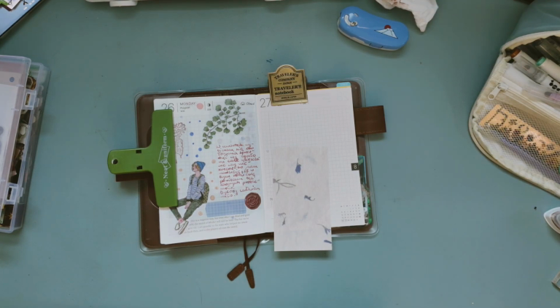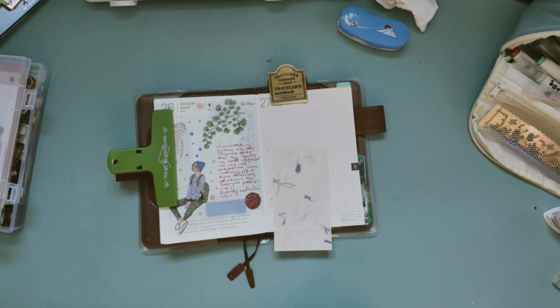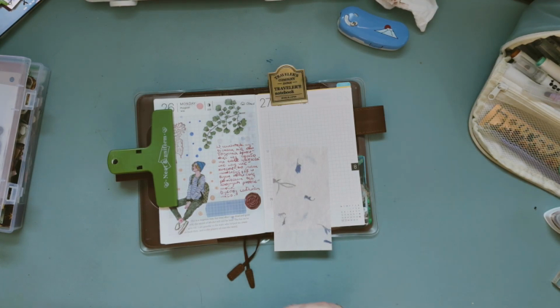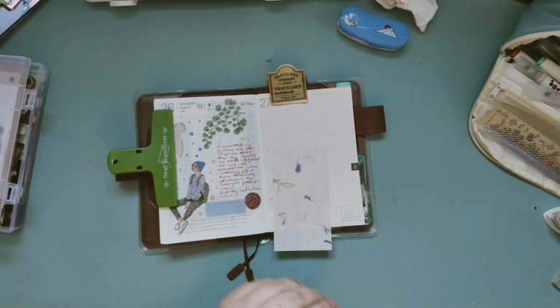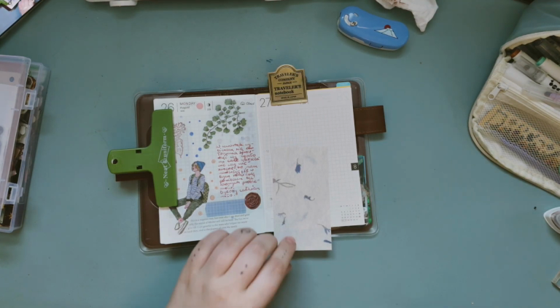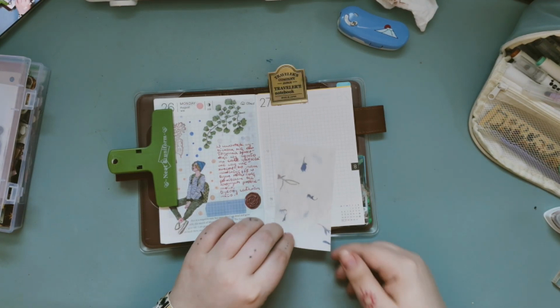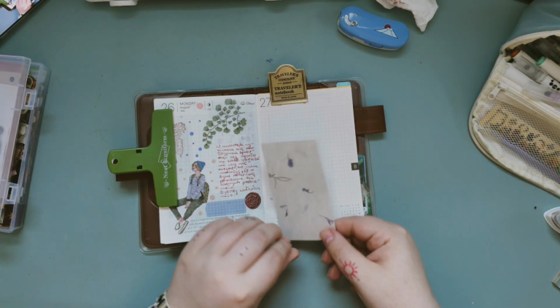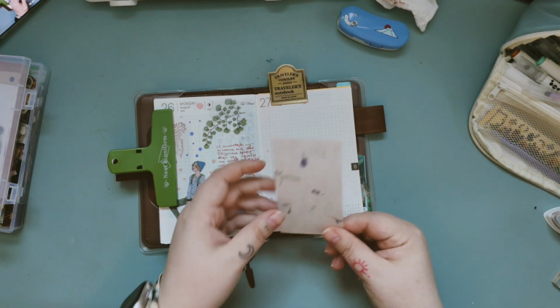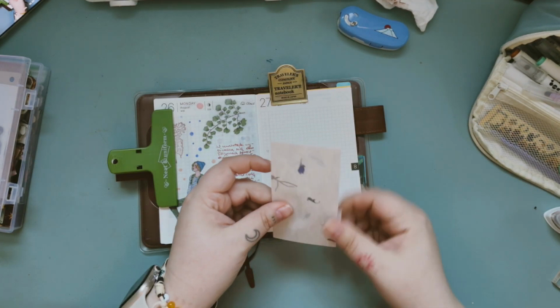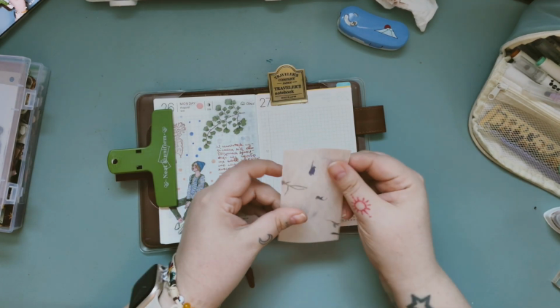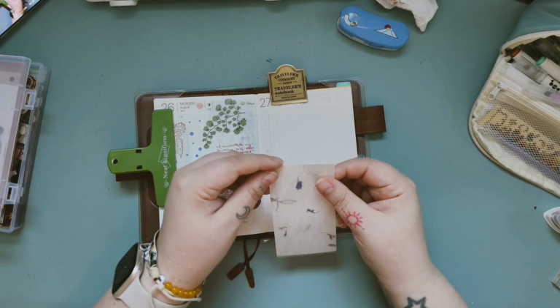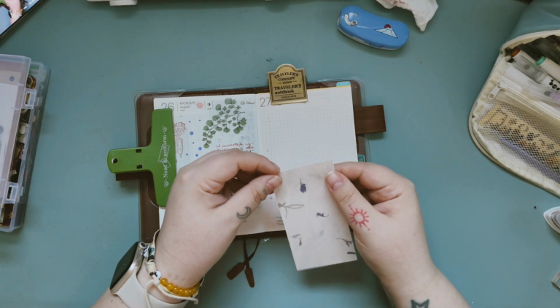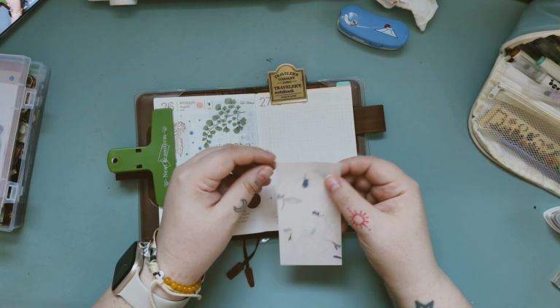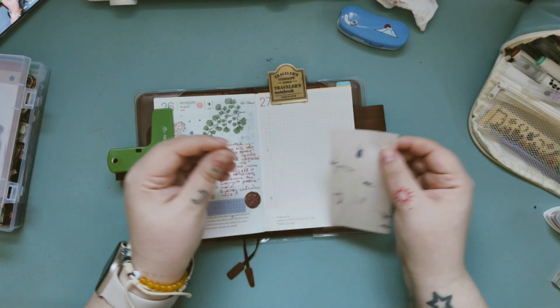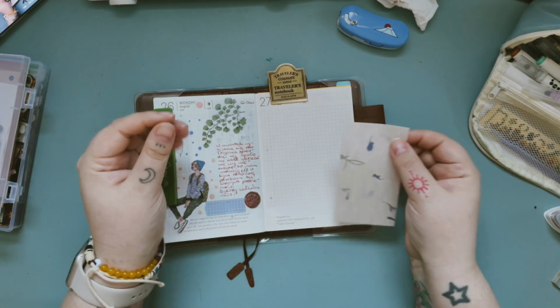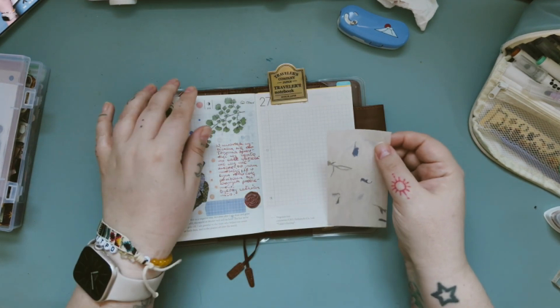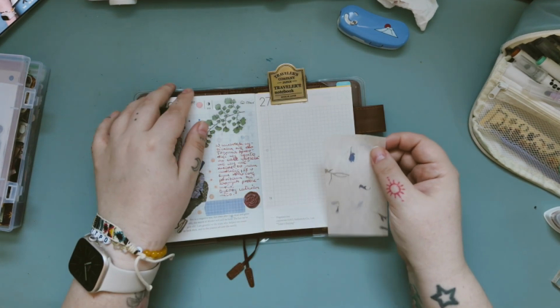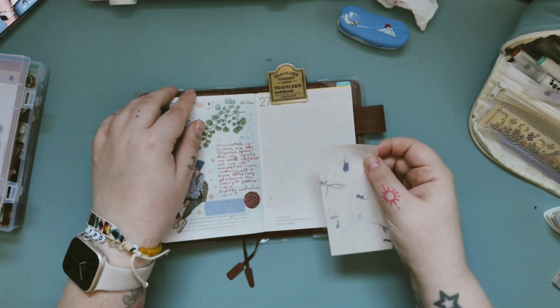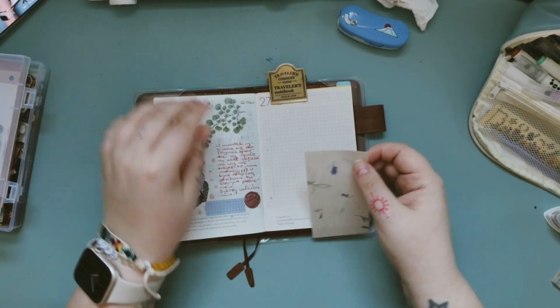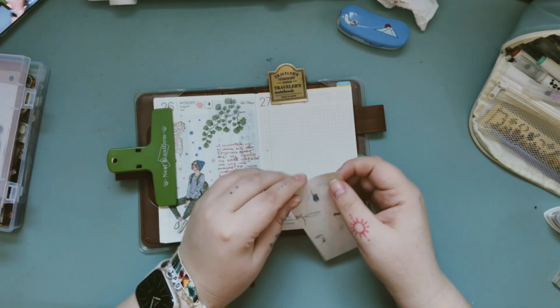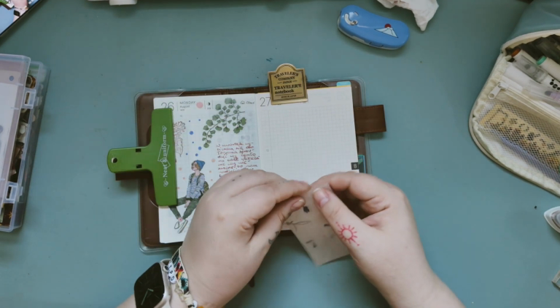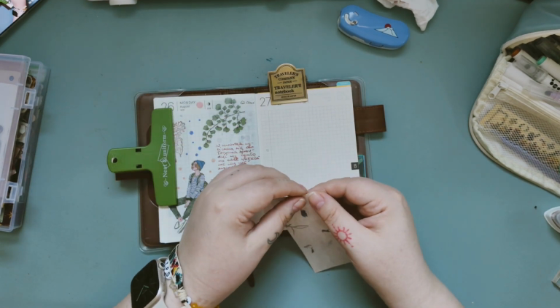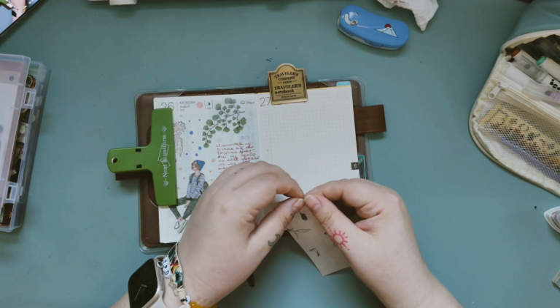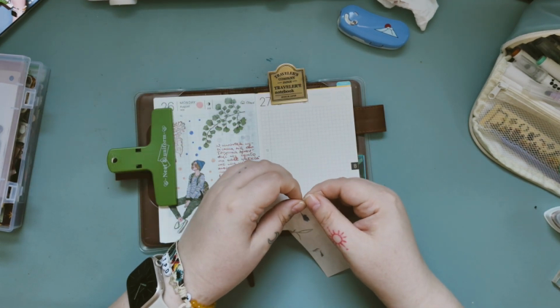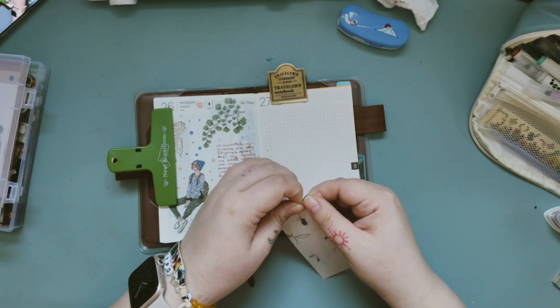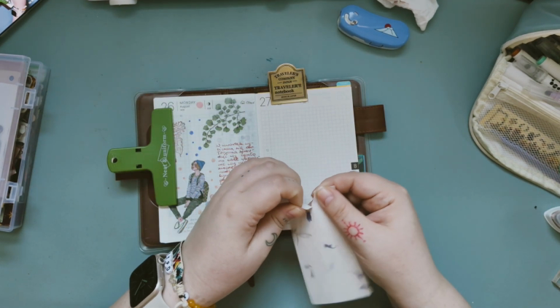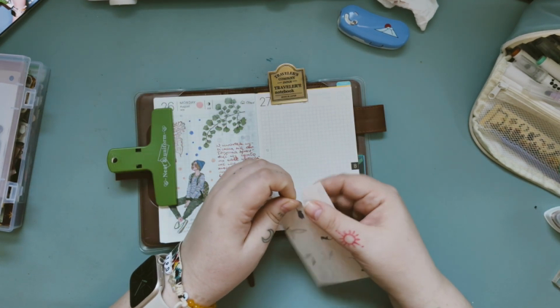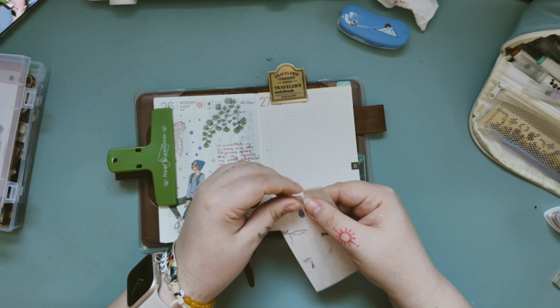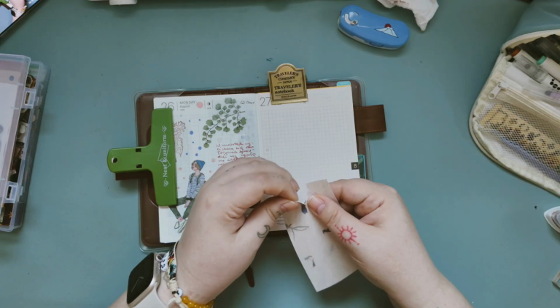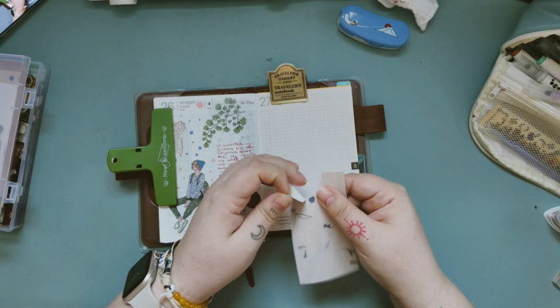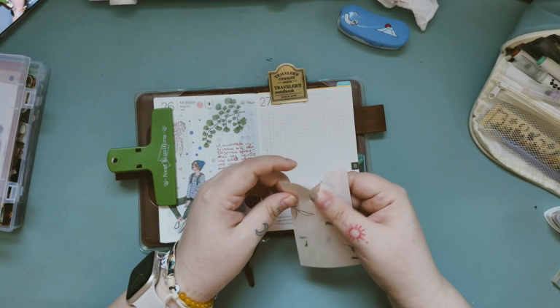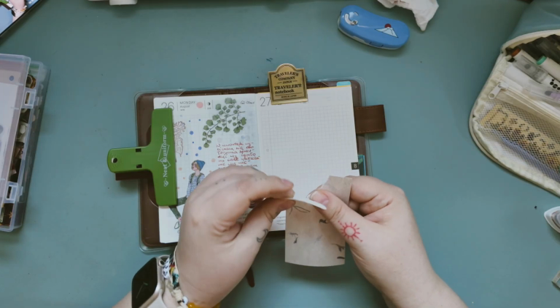I will use this paper — it's my favorite one. I really, really love it. This one with tiny, tiny flowers.